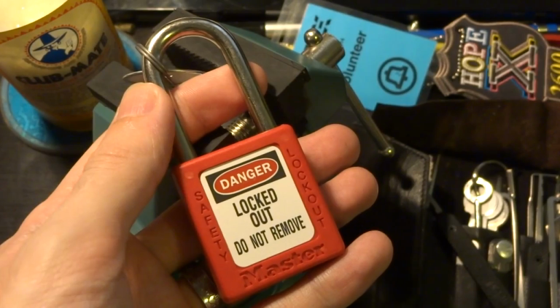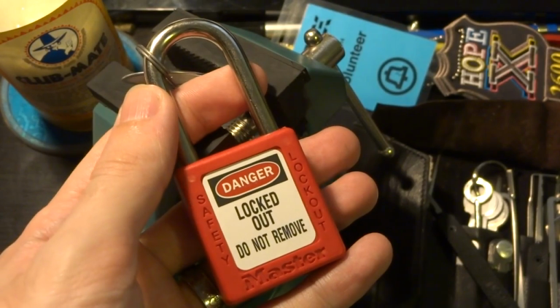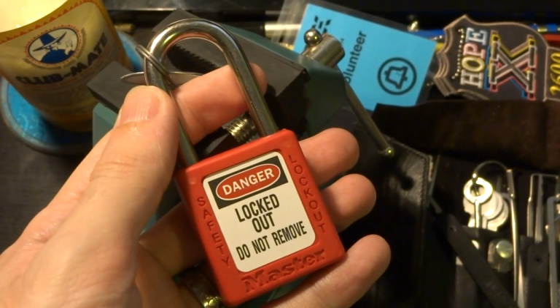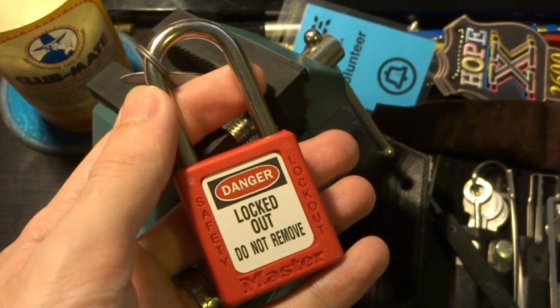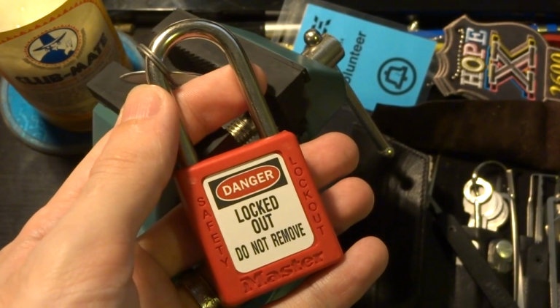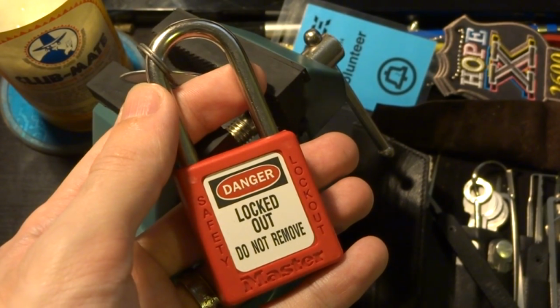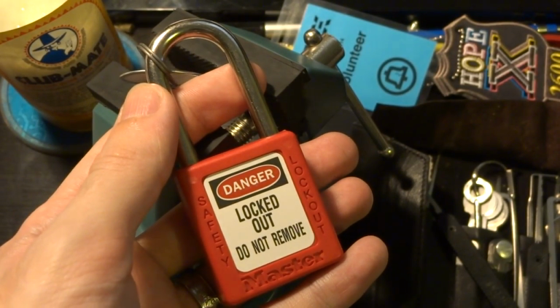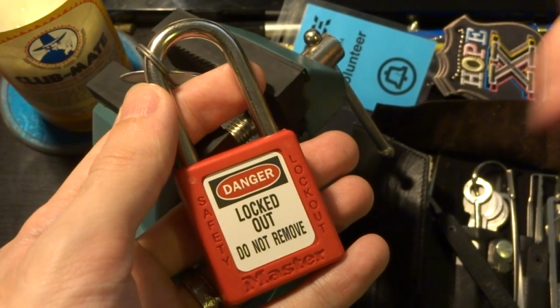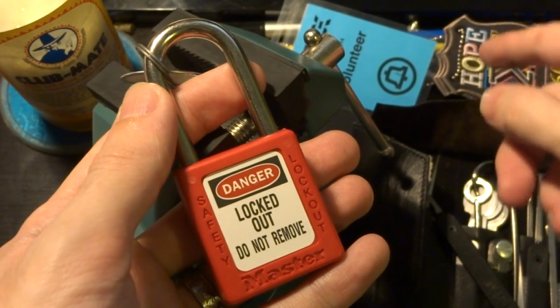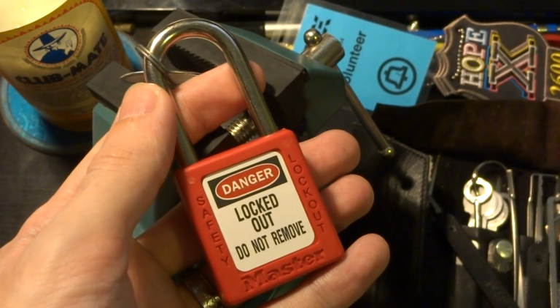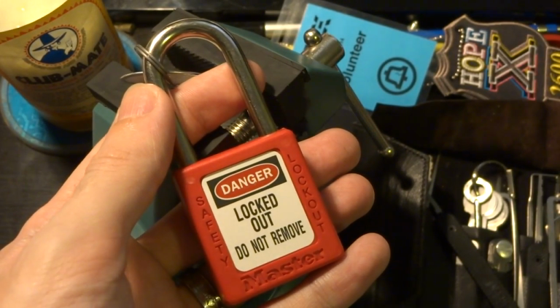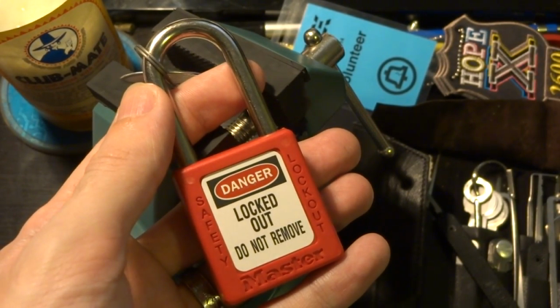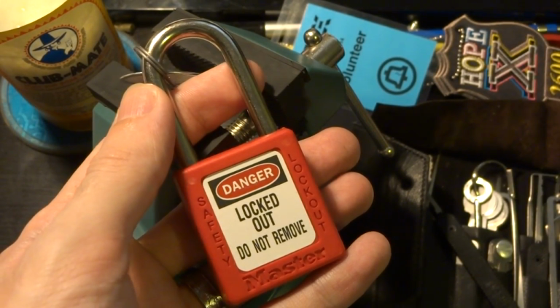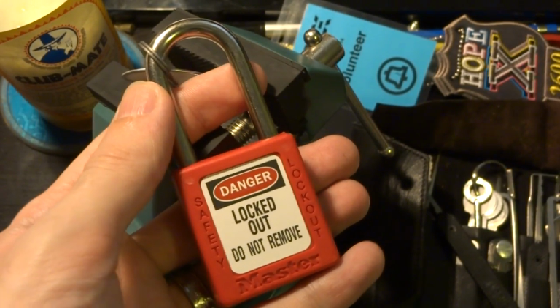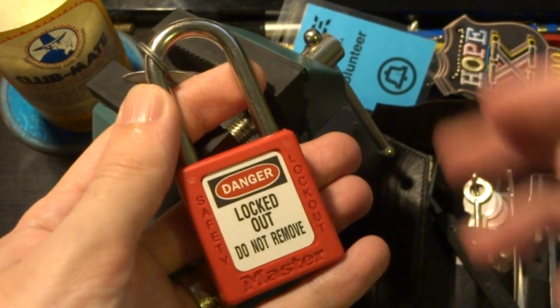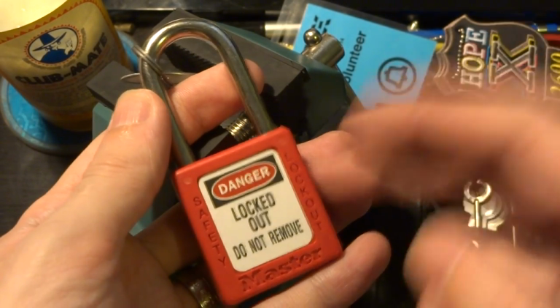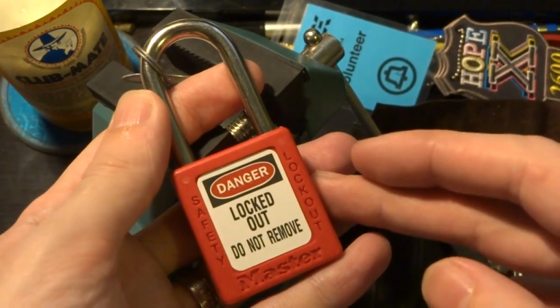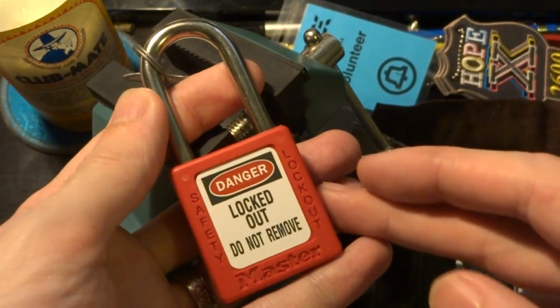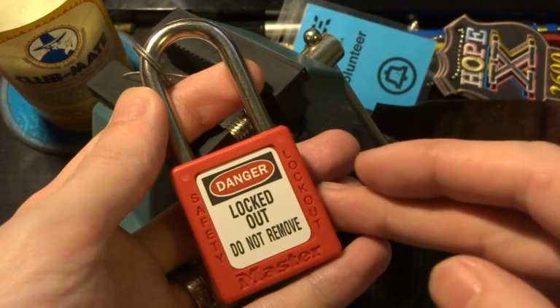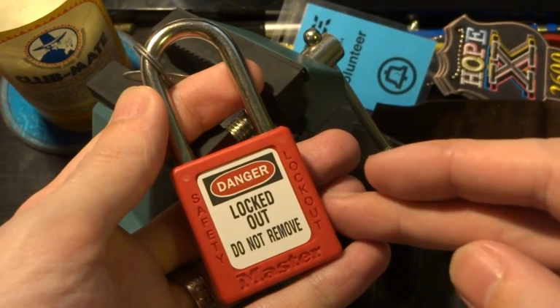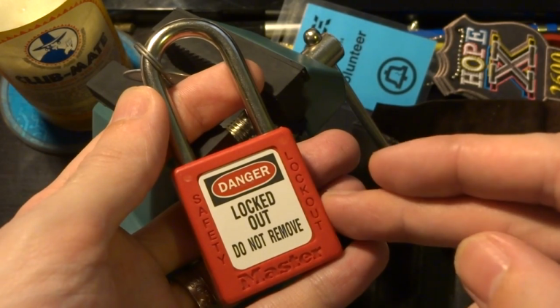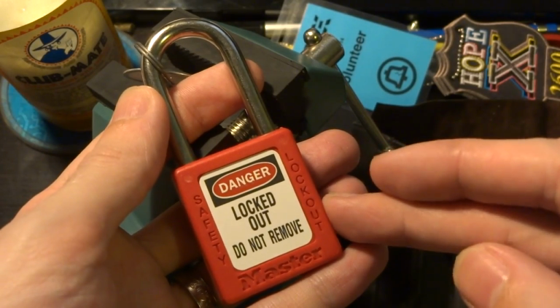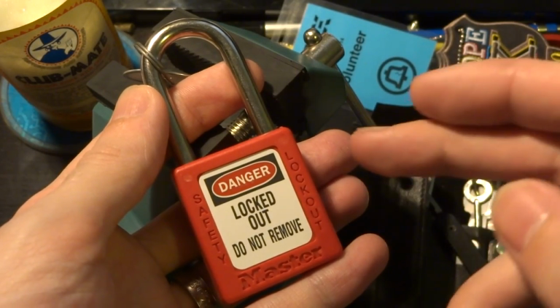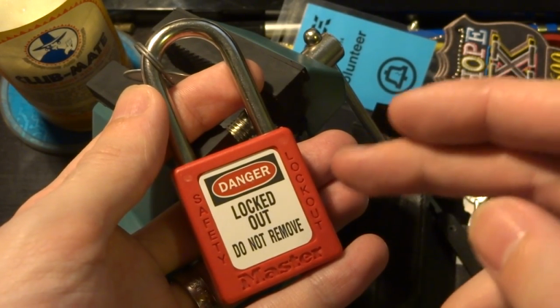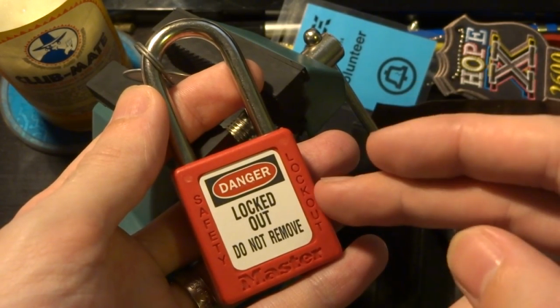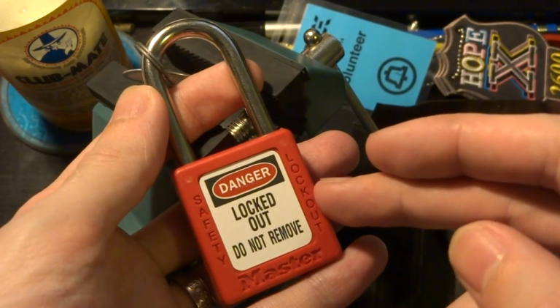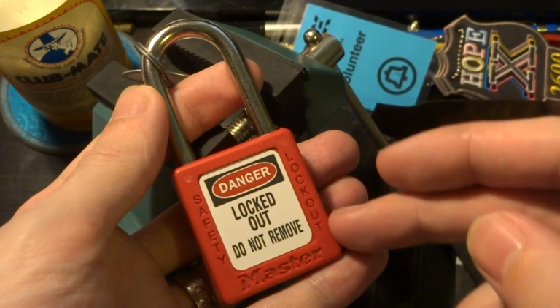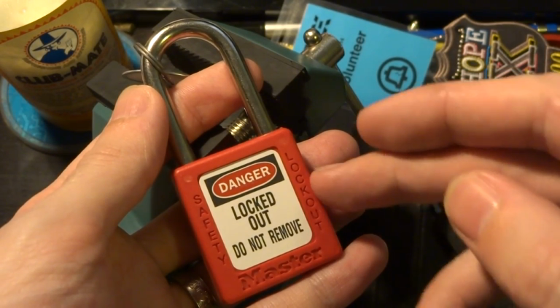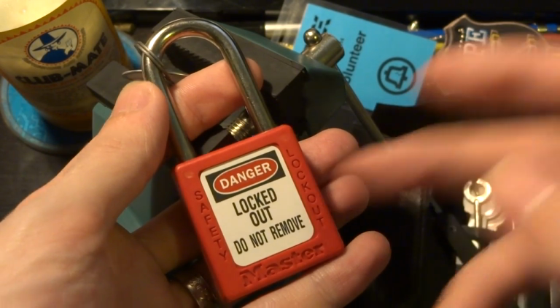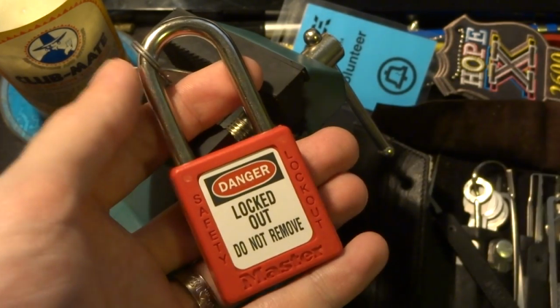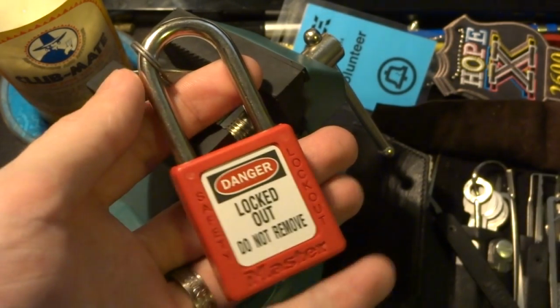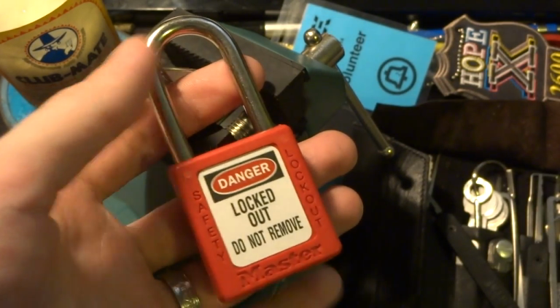Hi everyone, so today we're back from the Hopex conference and we're looking at the Masterlock model 410 safety lockout padlock.